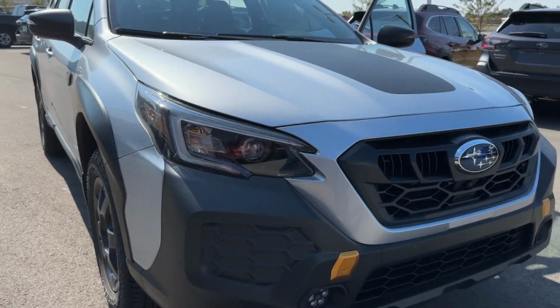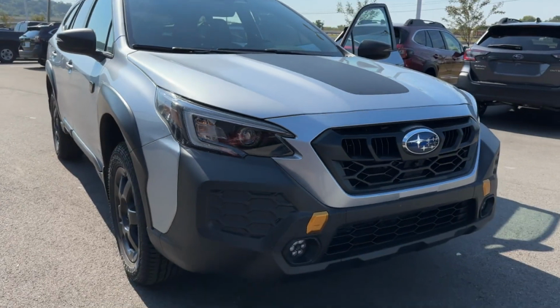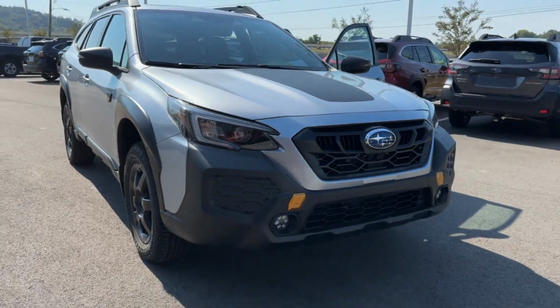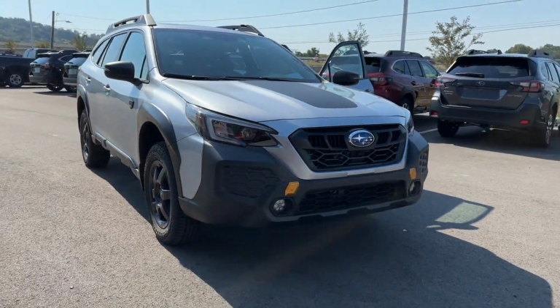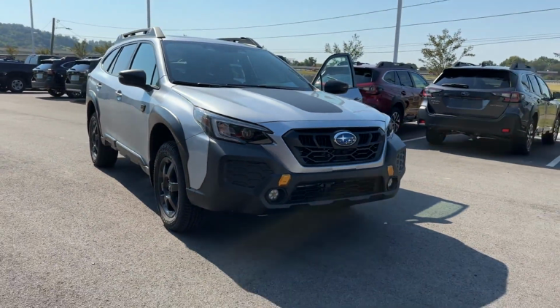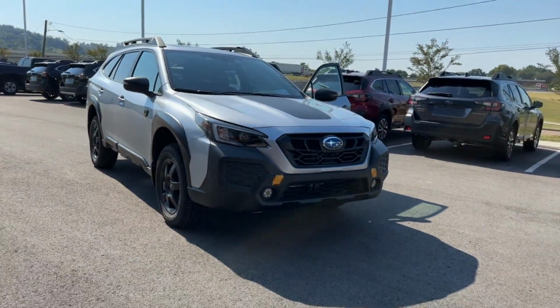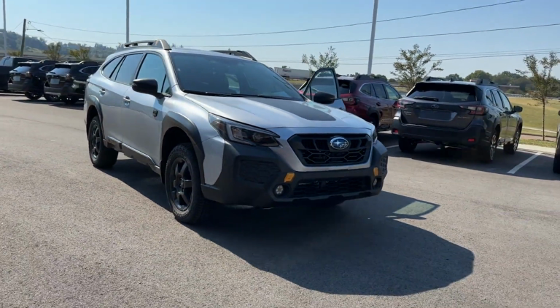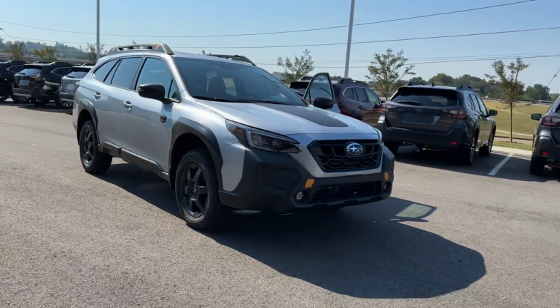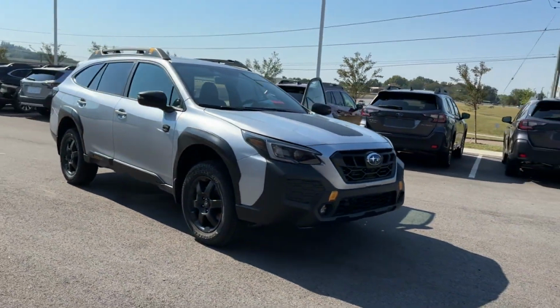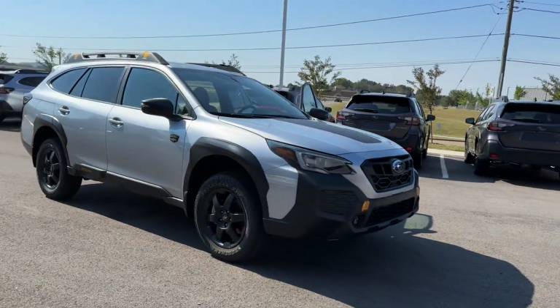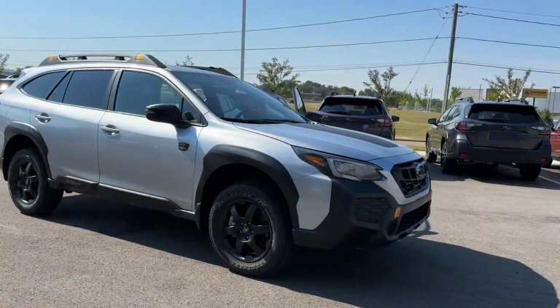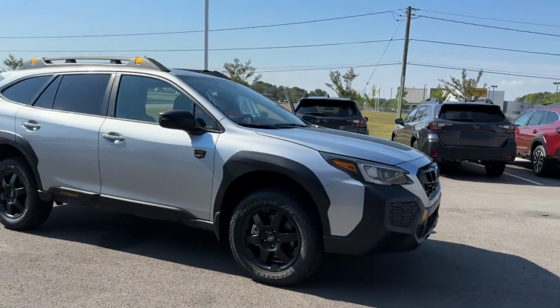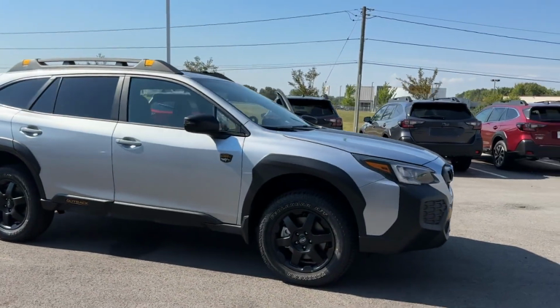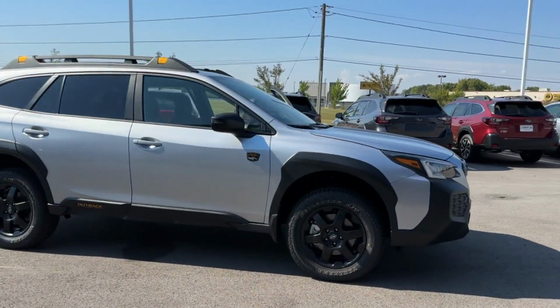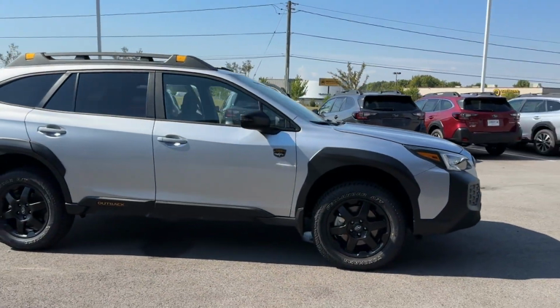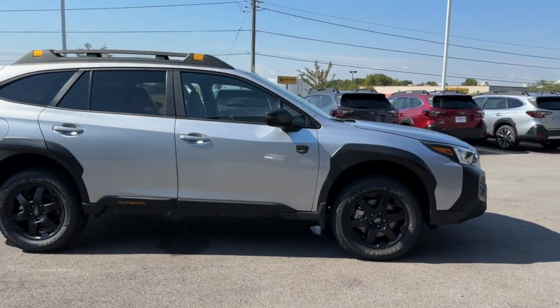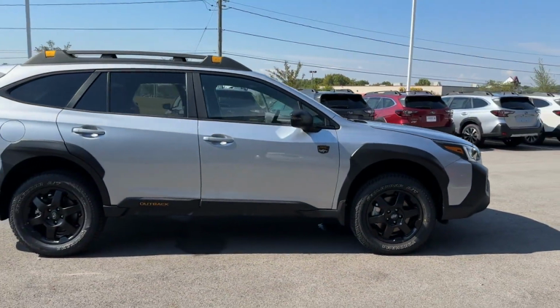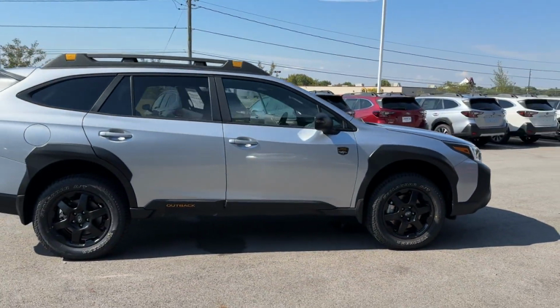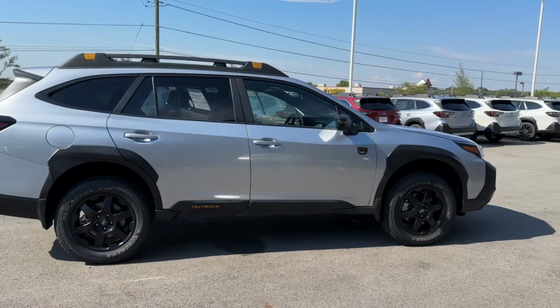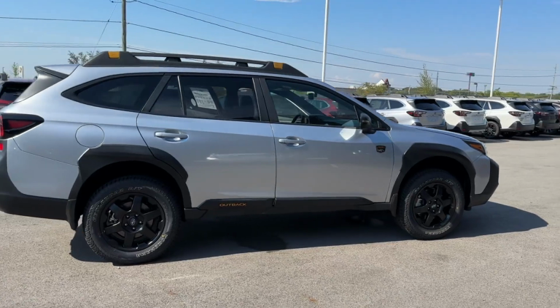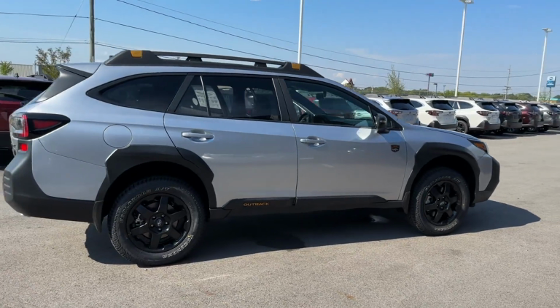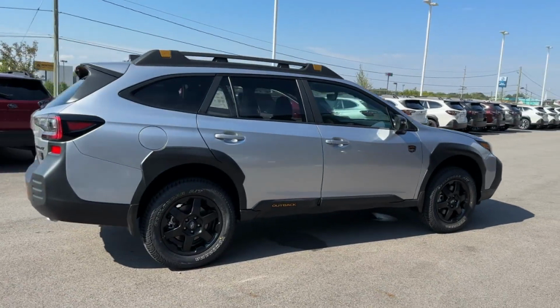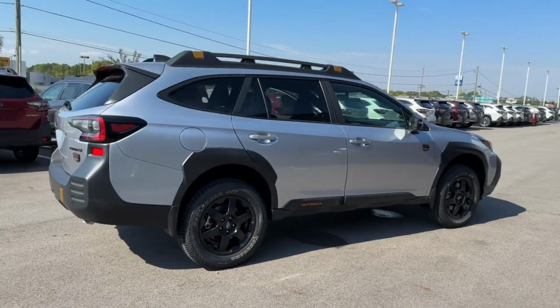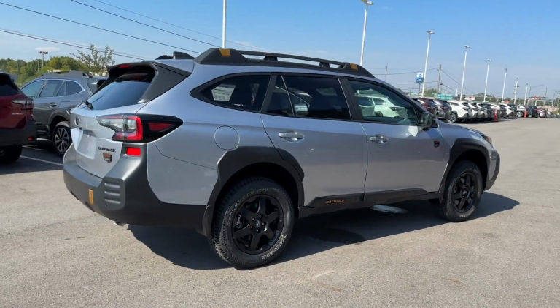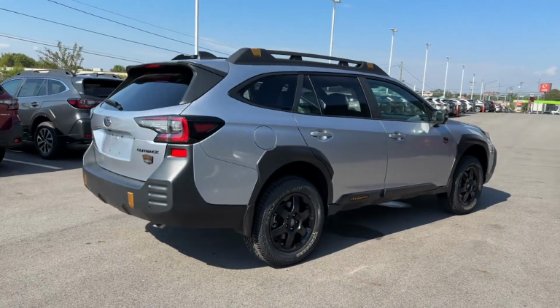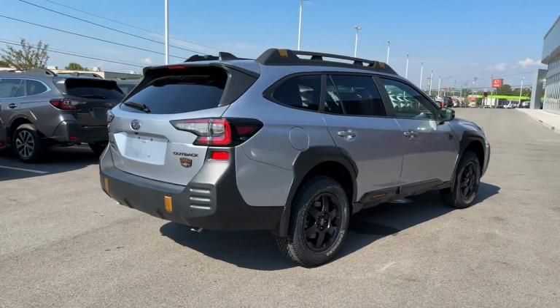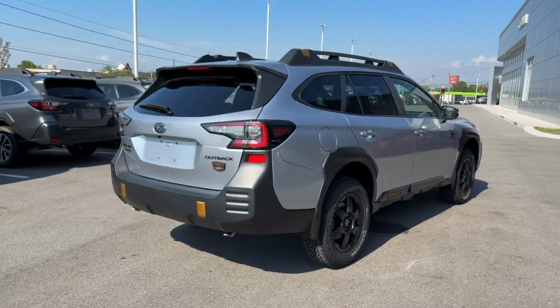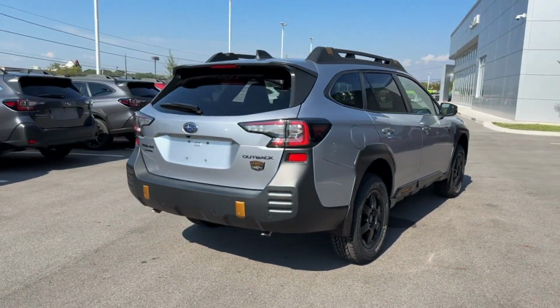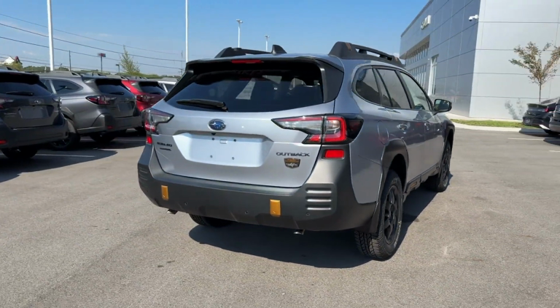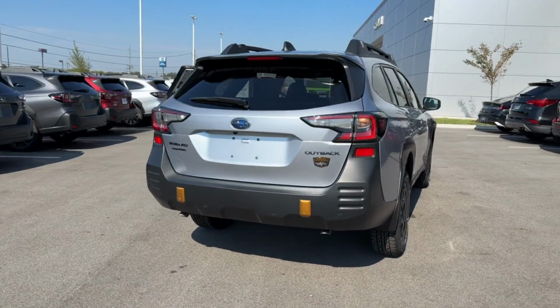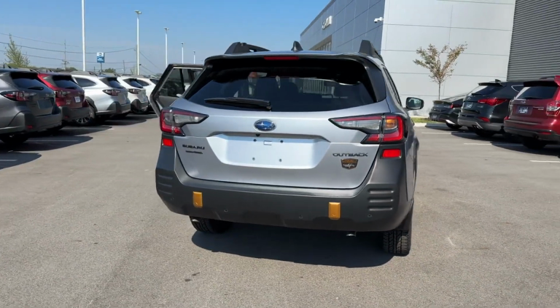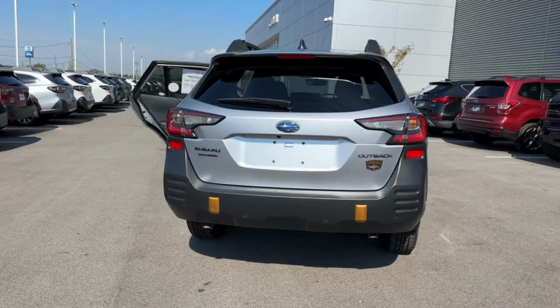2025 Subaru Outback — this SUV offers space as well as power and performance. It's equipped with a full package of convenience and efficiency features, such as cross traffic alert and lane keeping assist.